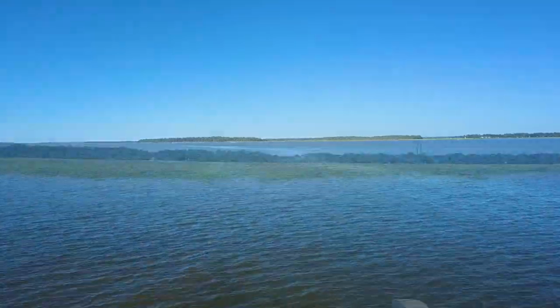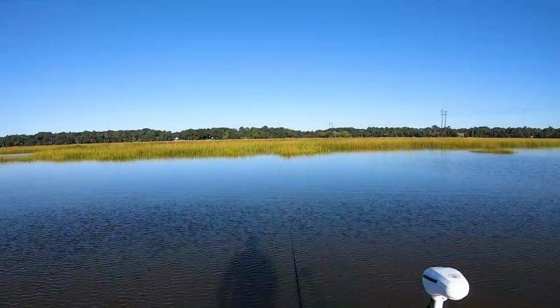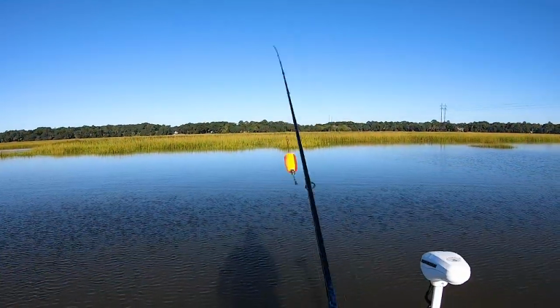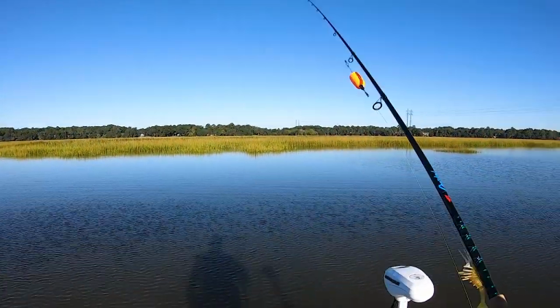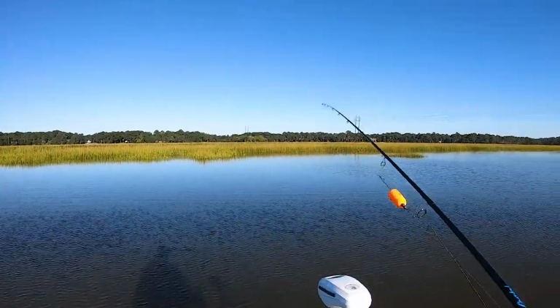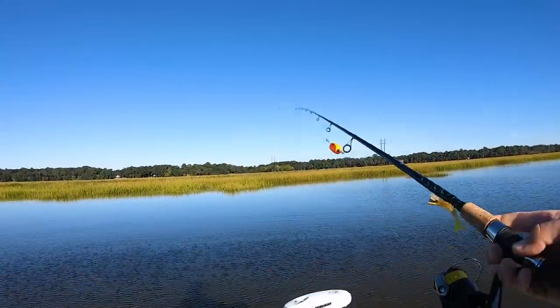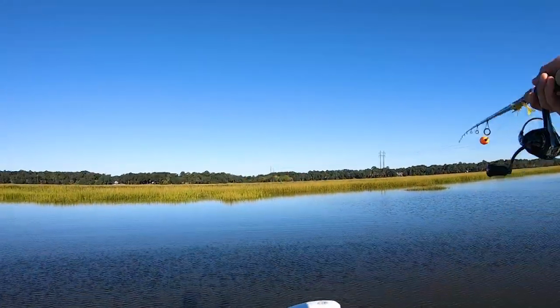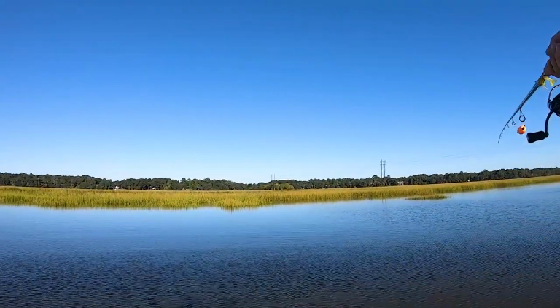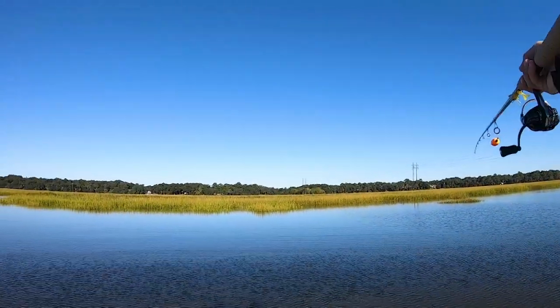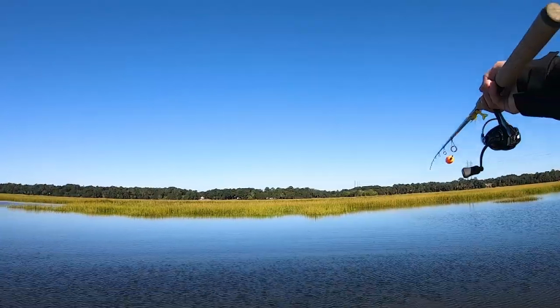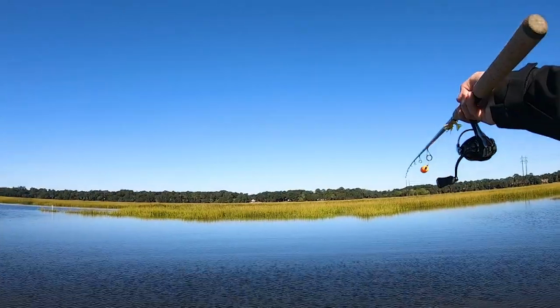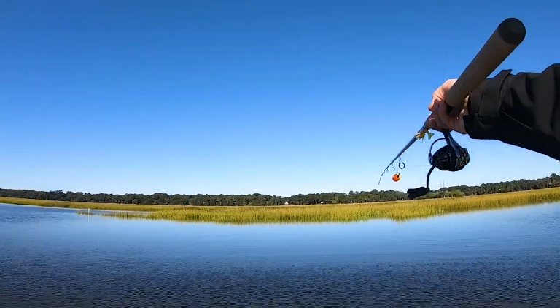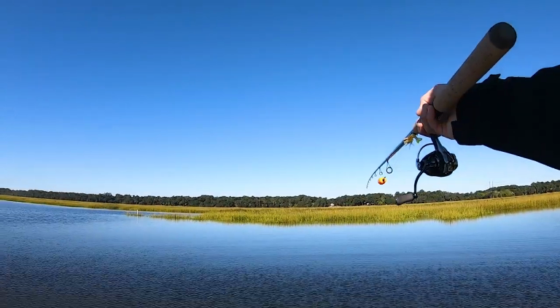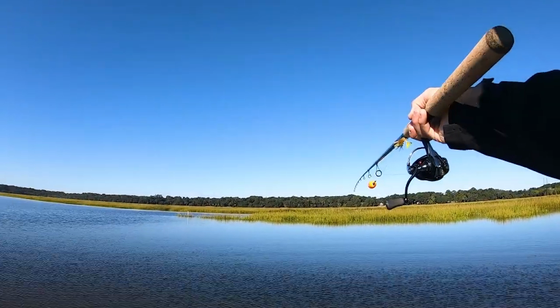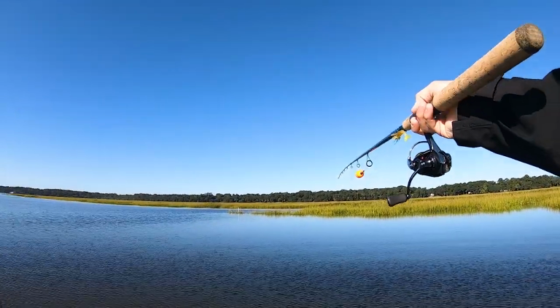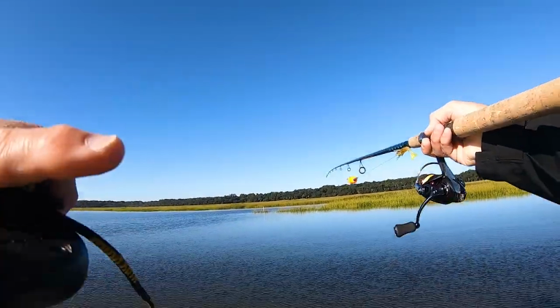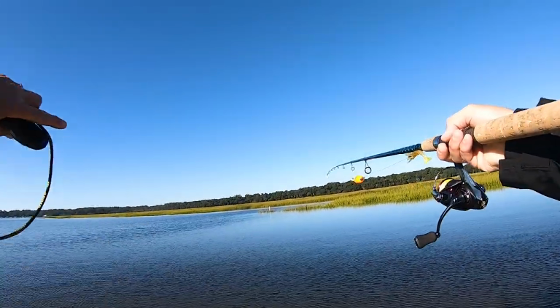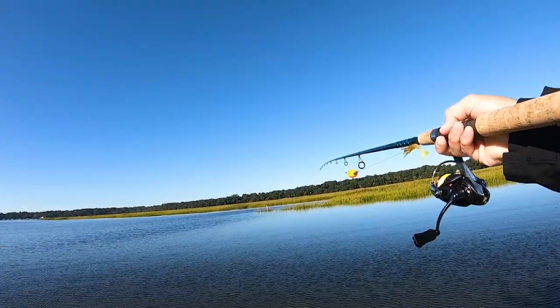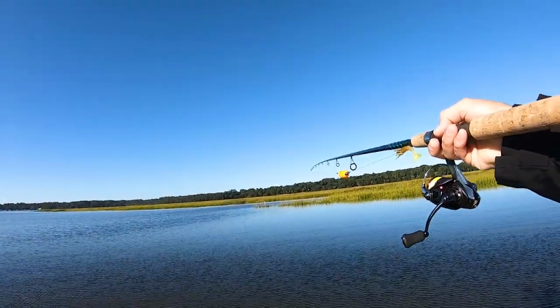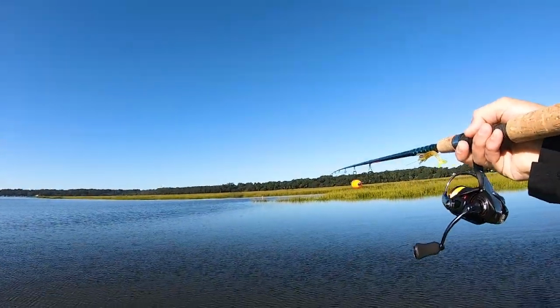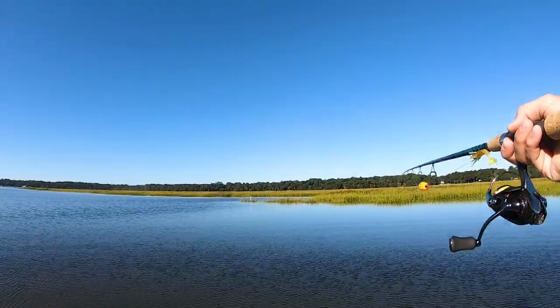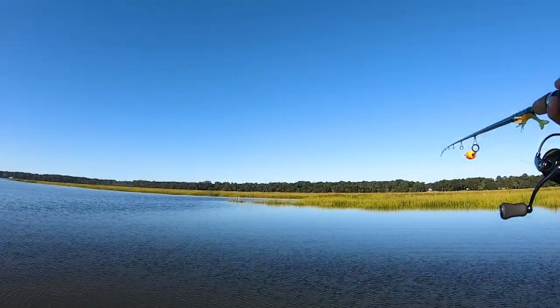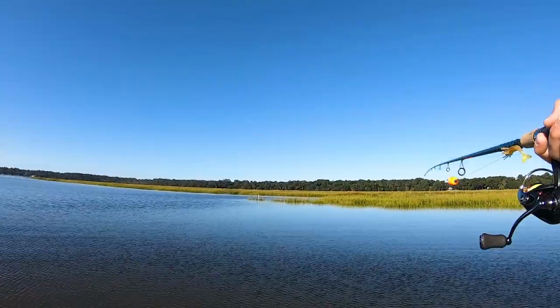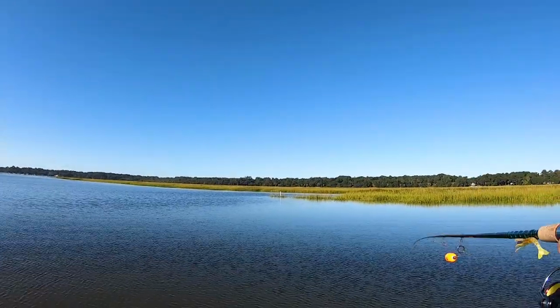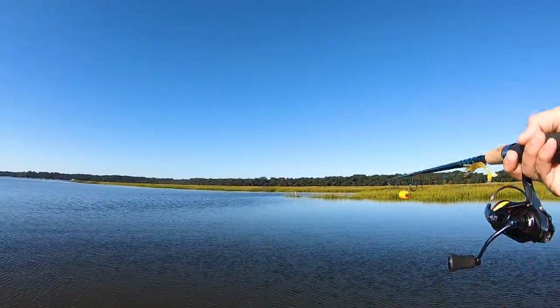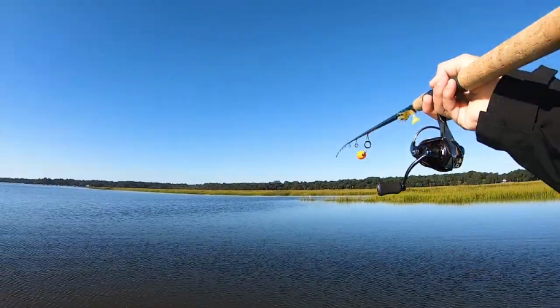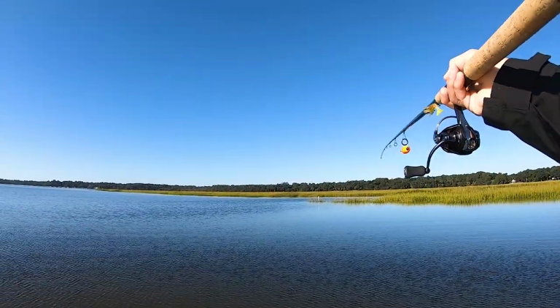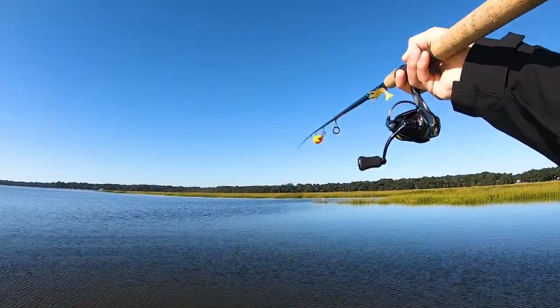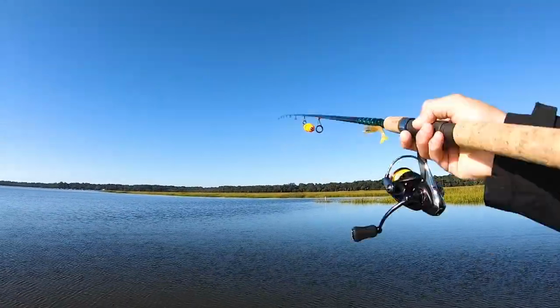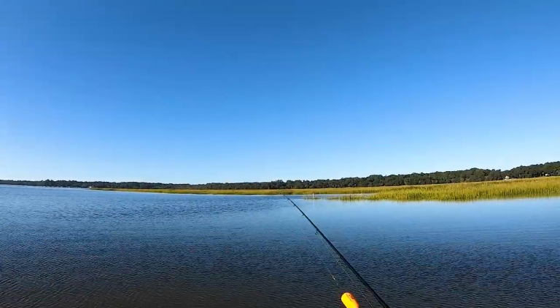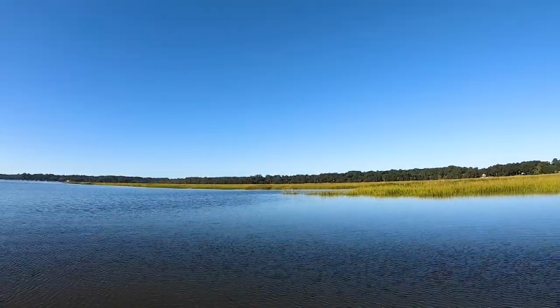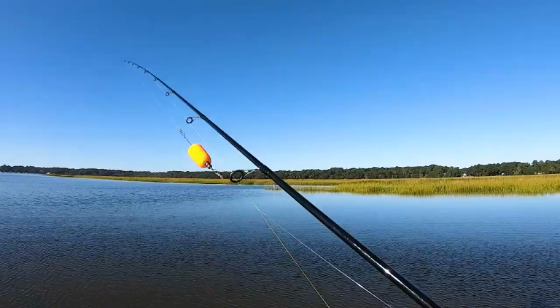All right, we have pulled up, and here's the game plan. We're just going to float down this river and fish this entire bank line all the way down. We dropped the trolling motor — now it's time to put in some work. Creekmouth, points, ledges, all that stuff.